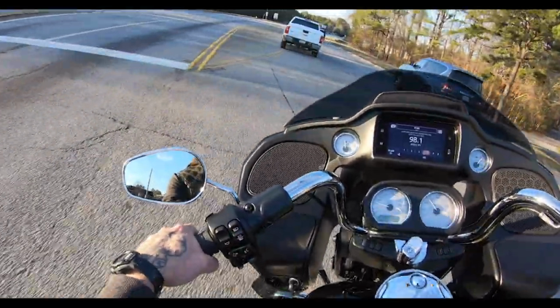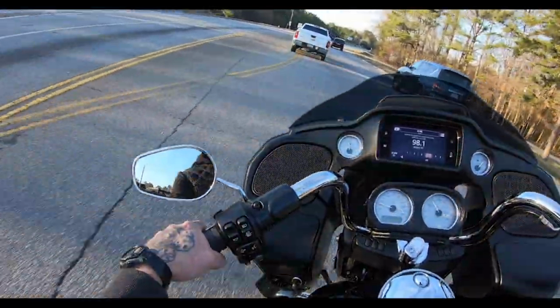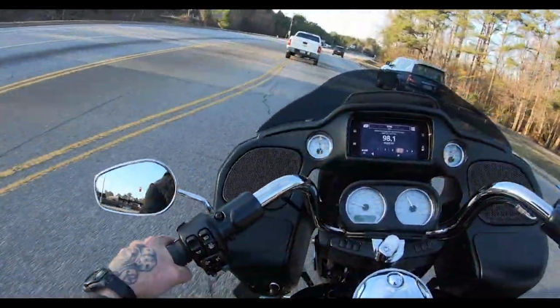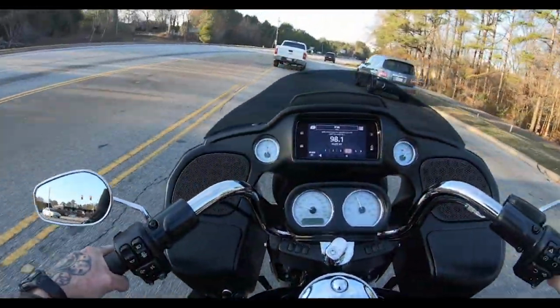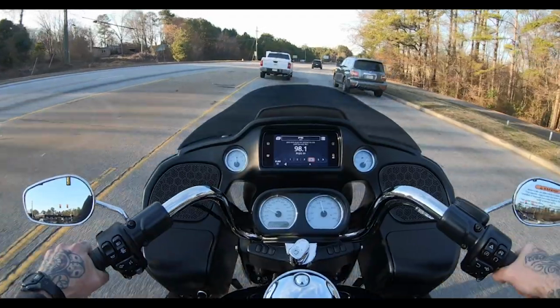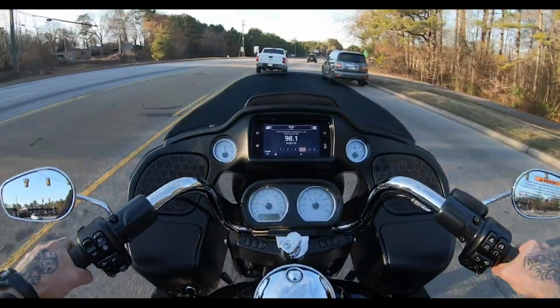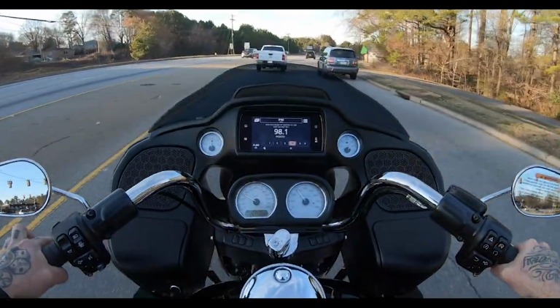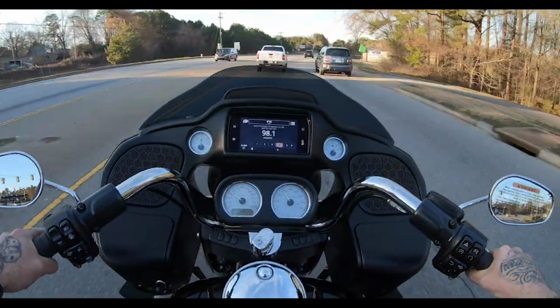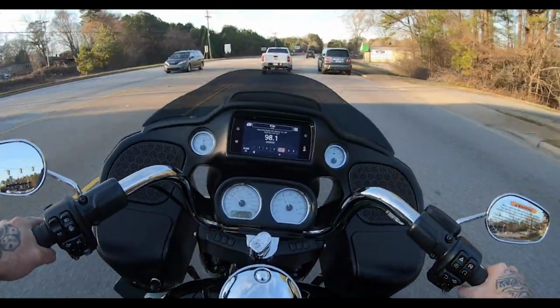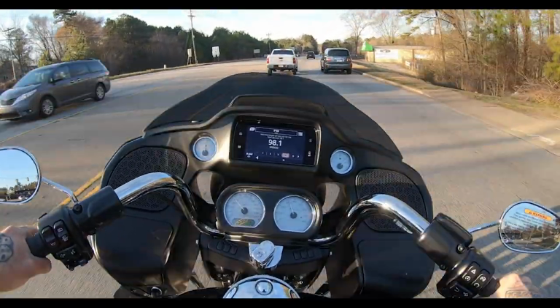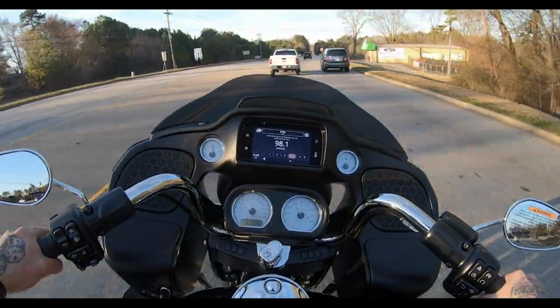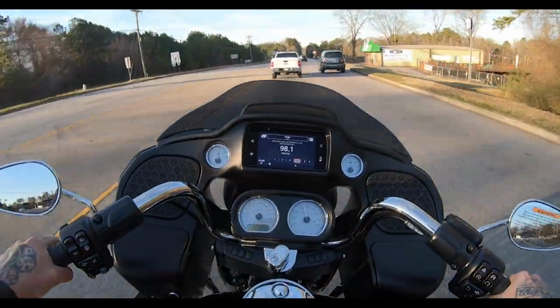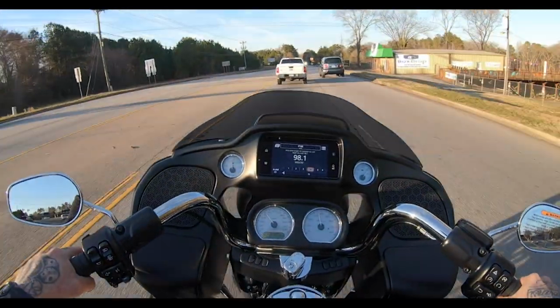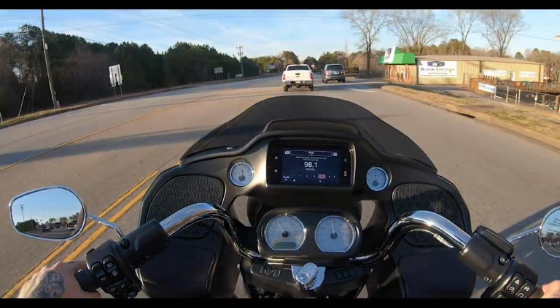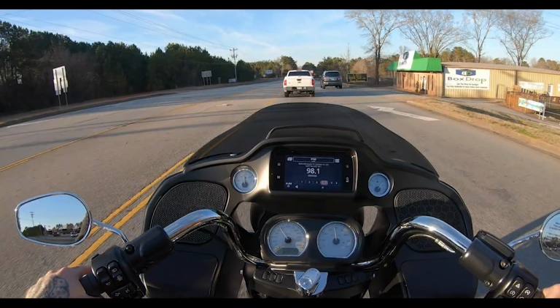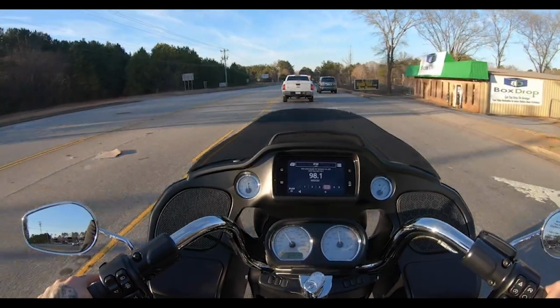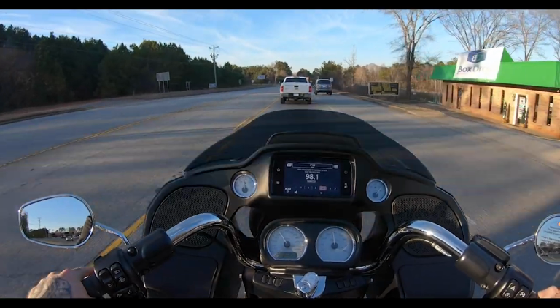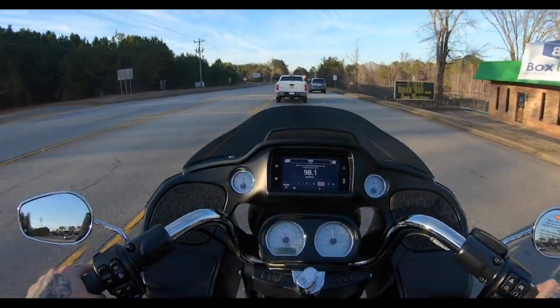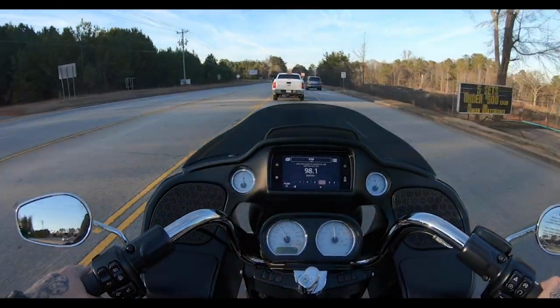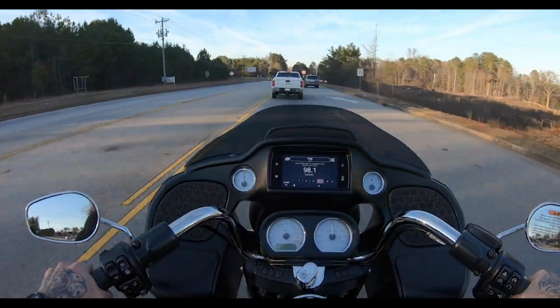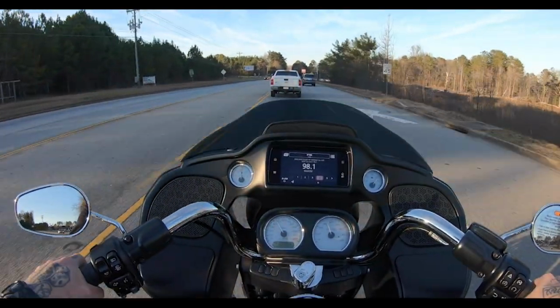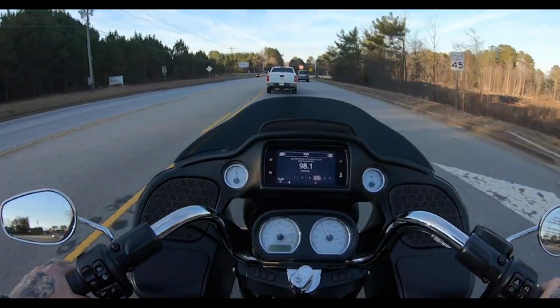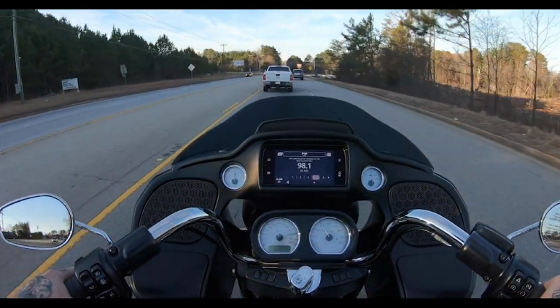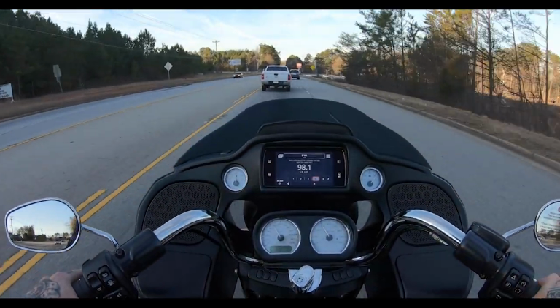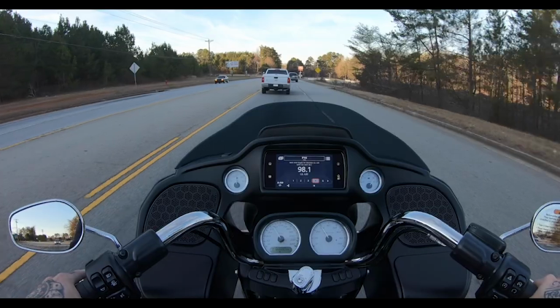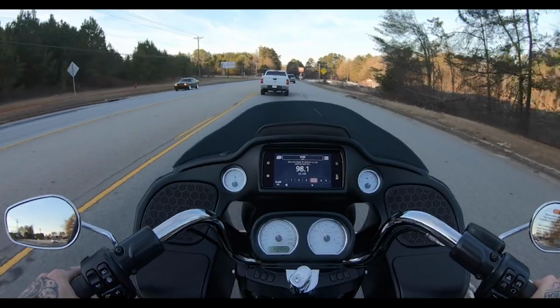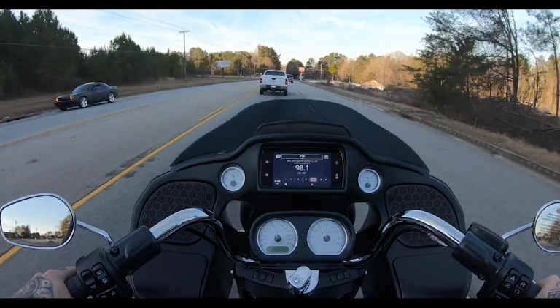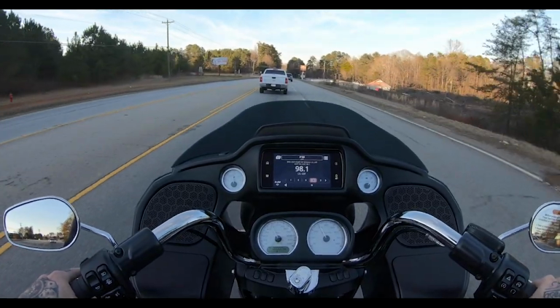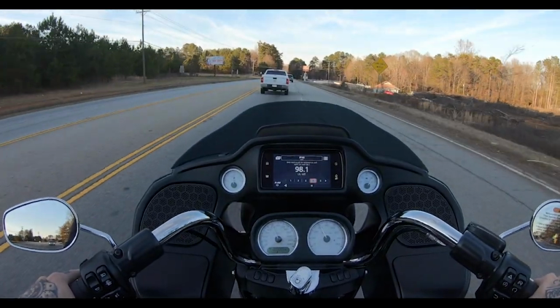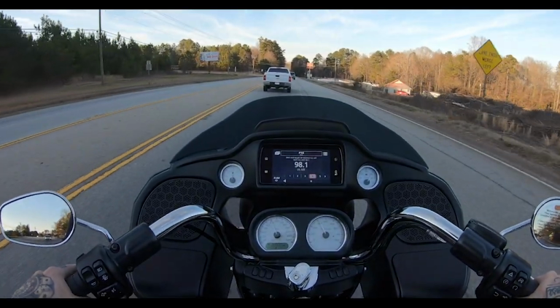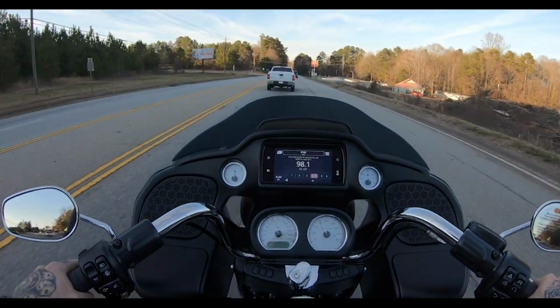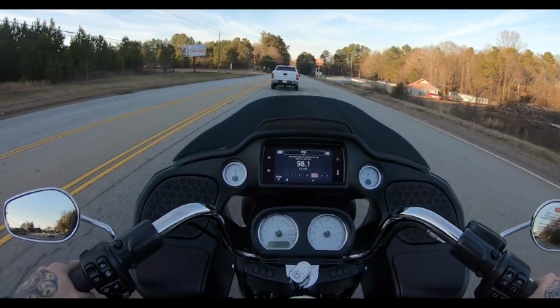One positive on this non-painted inner fairing is that it doesn't reflect the sun as much. I'm sure you can see some sun bouncing off it, but not nearly as much as it would be if it were painted — so that's pretty awesome.